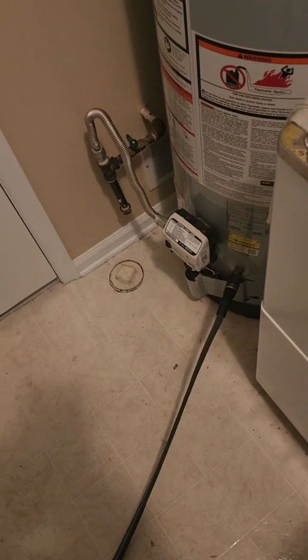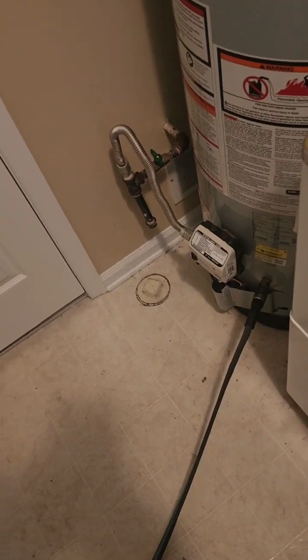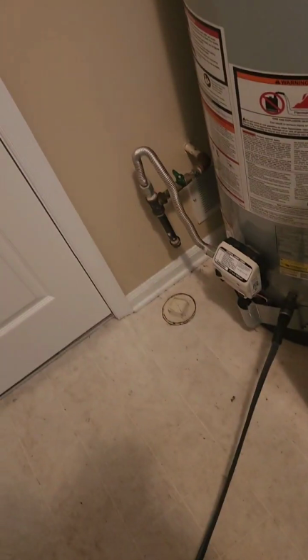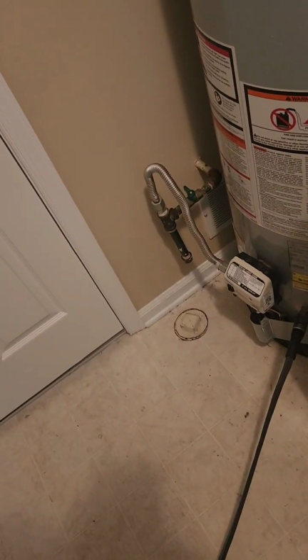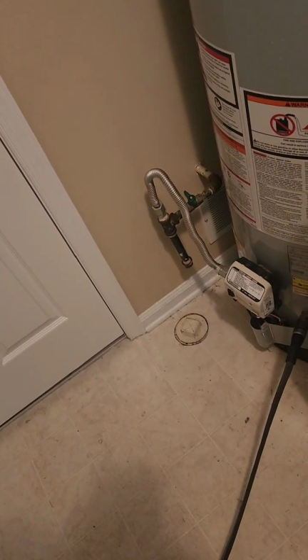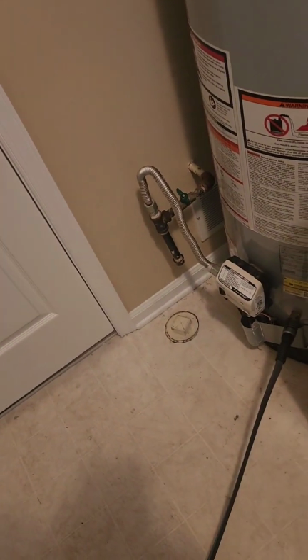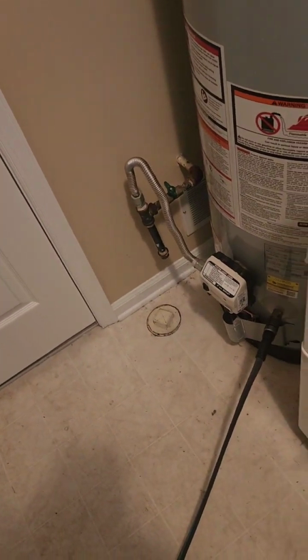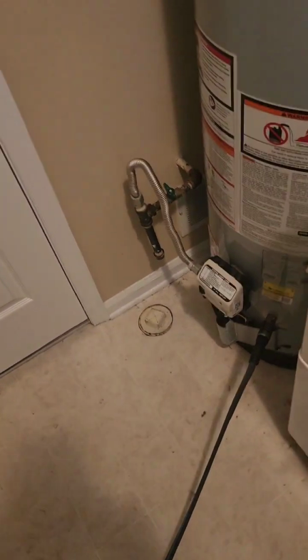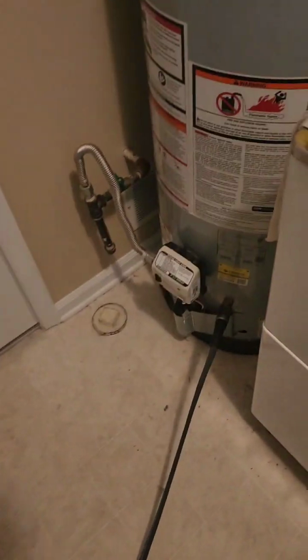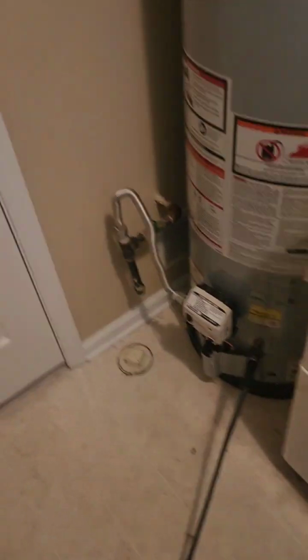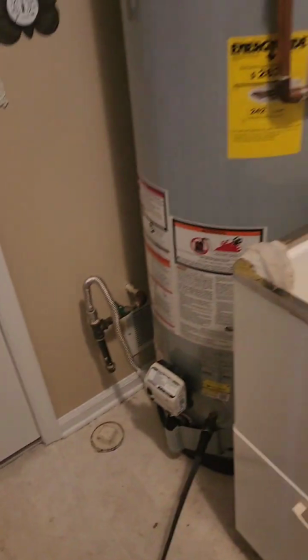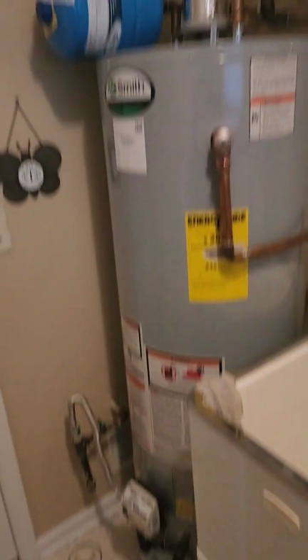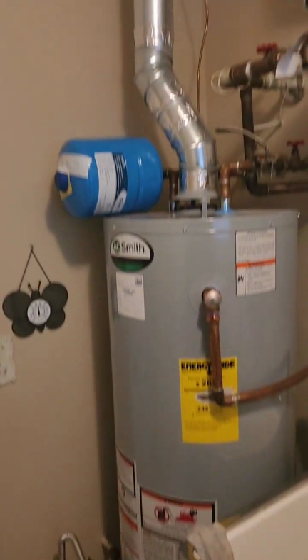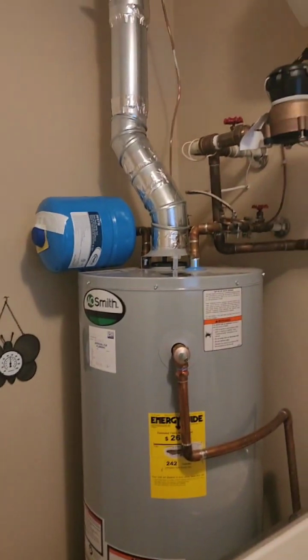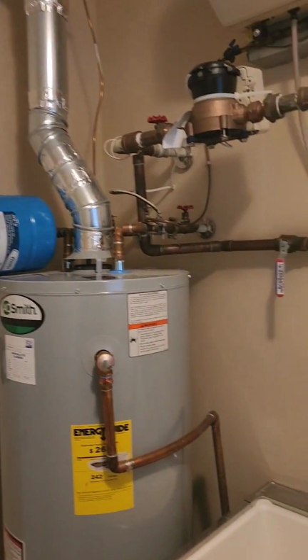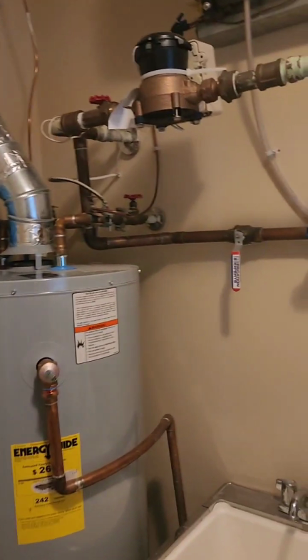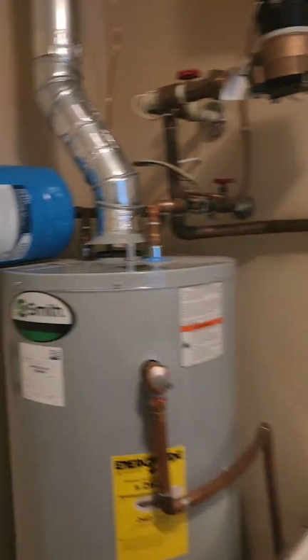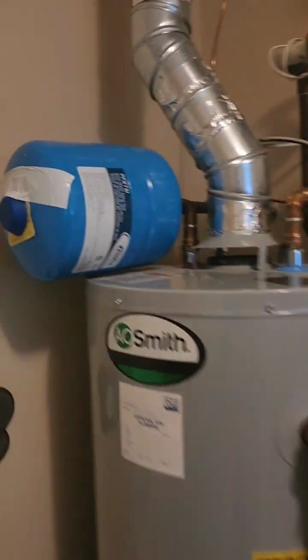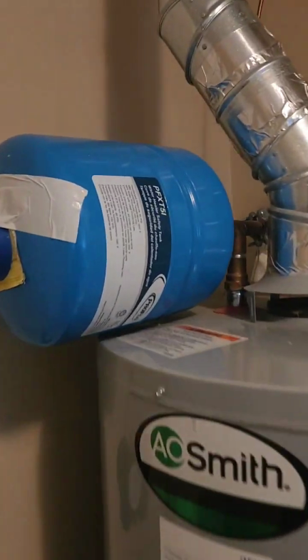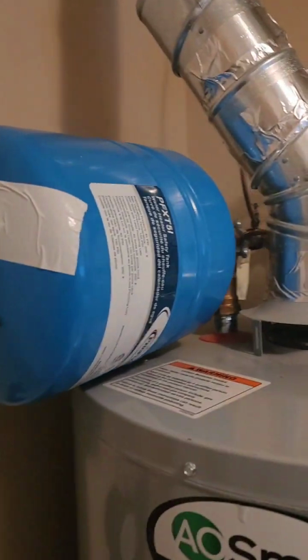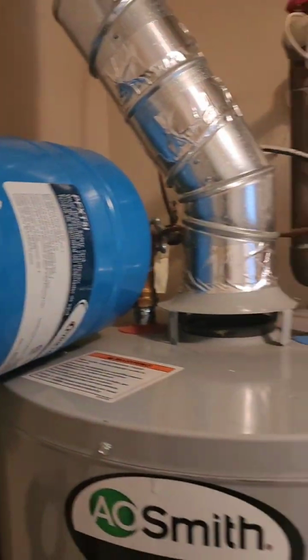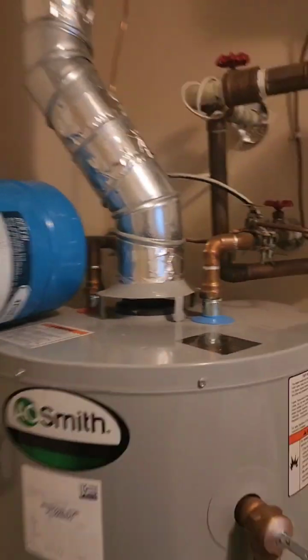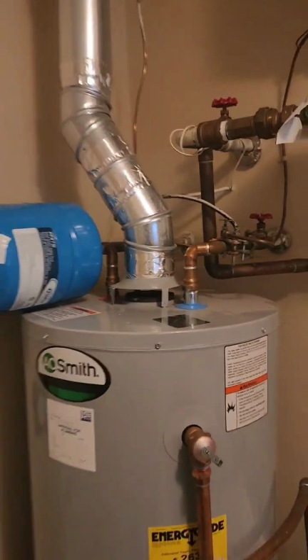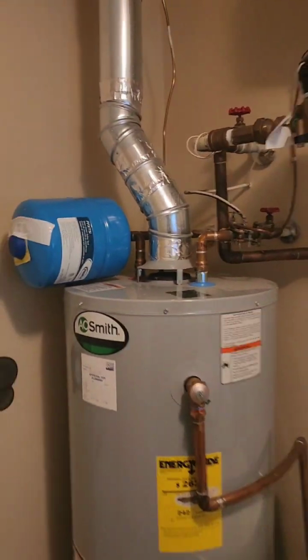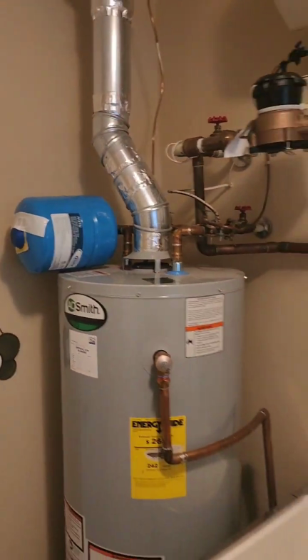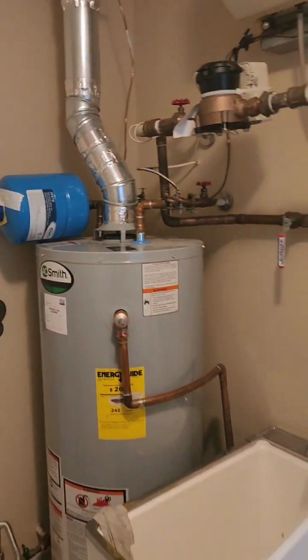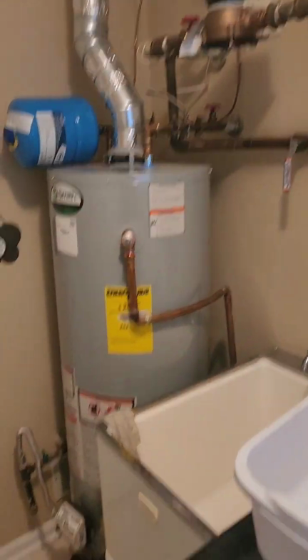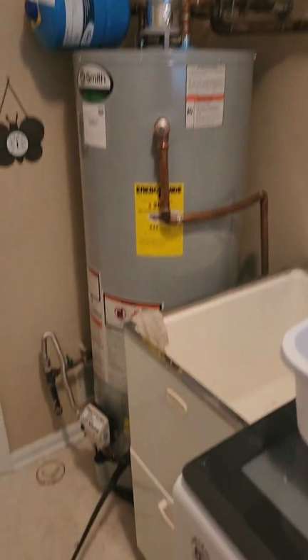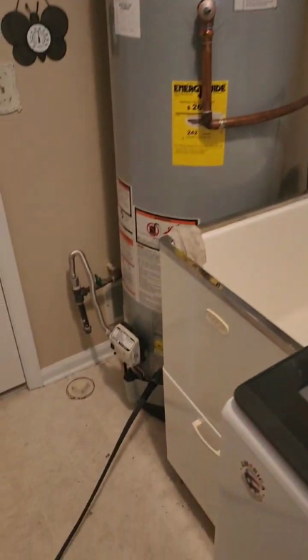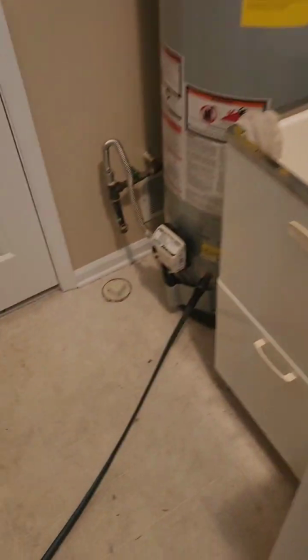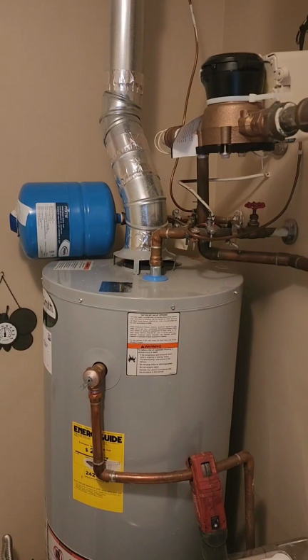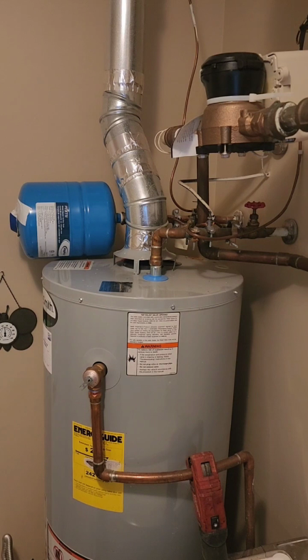The Clanging Cacophony, a Water Heater Upgrade Odyssey with a Safety Encore, Plumbing Concerto, and a Touch of Silliness, and Five Random Water Heater Fun Facts.